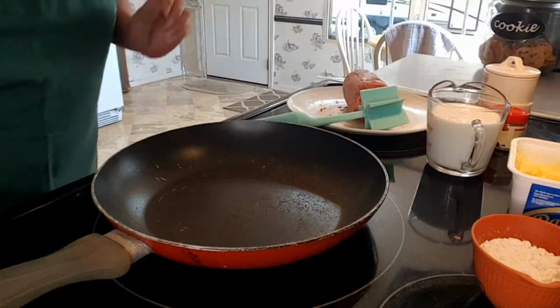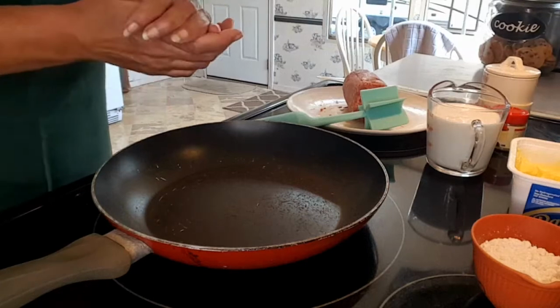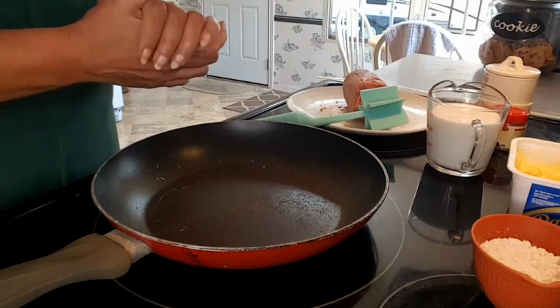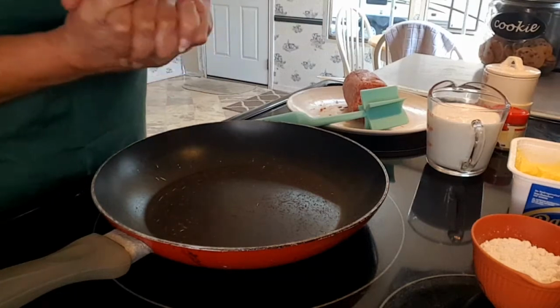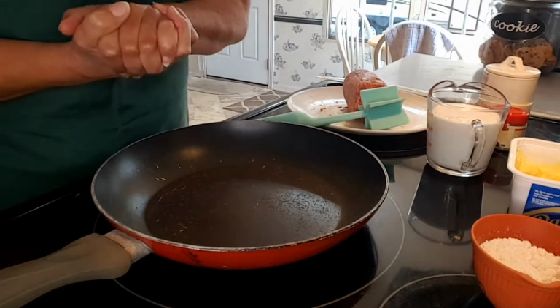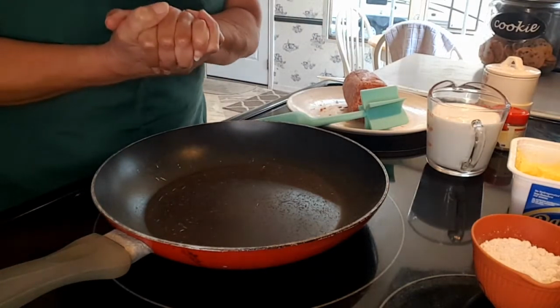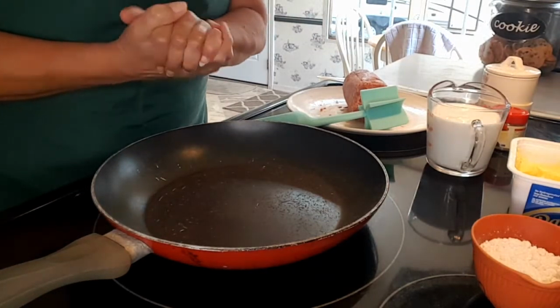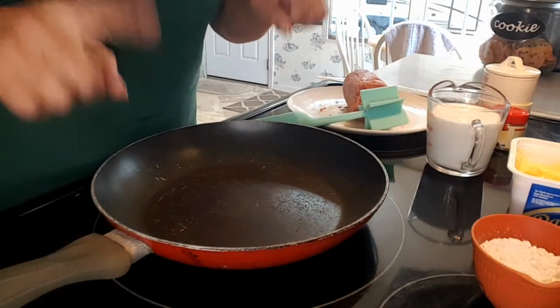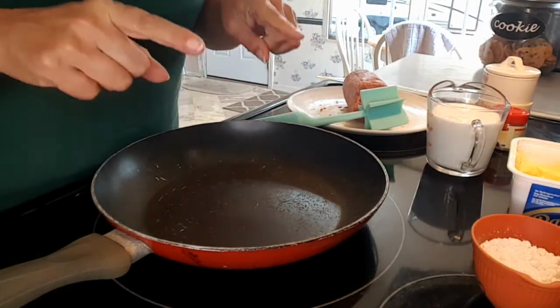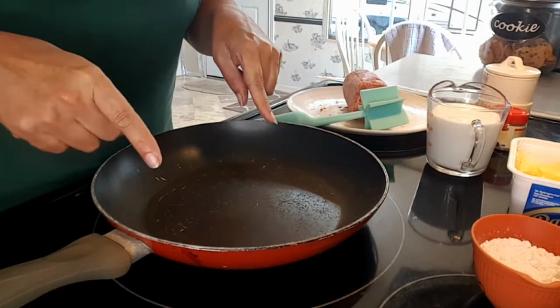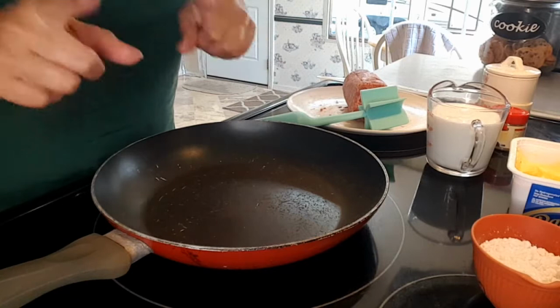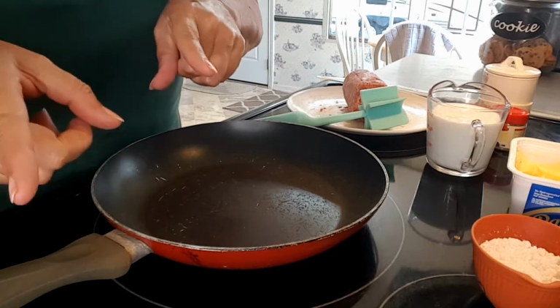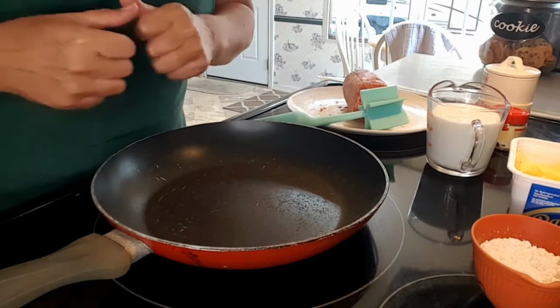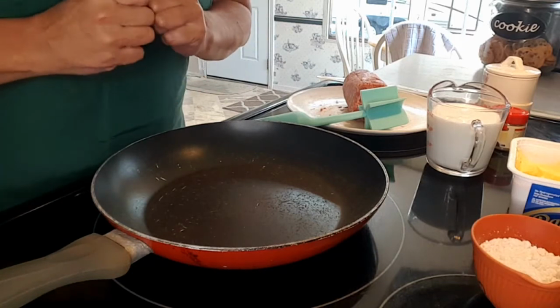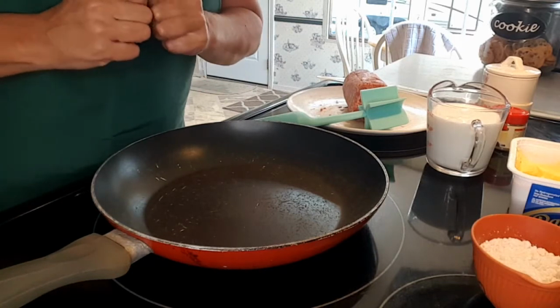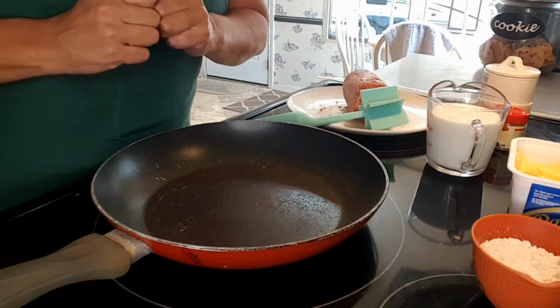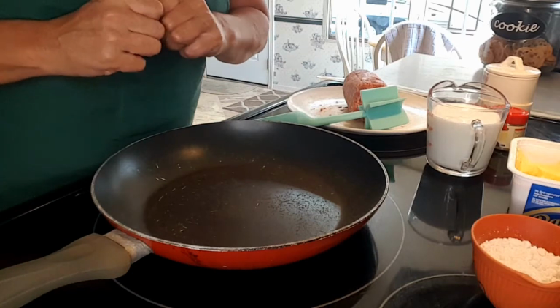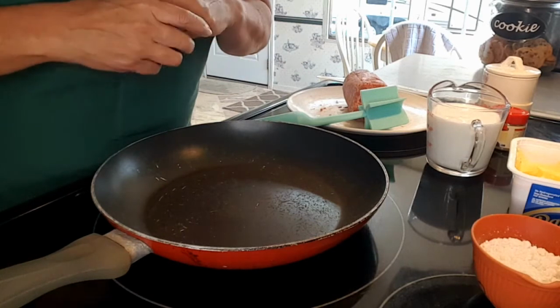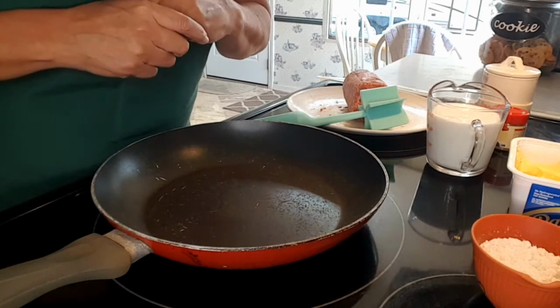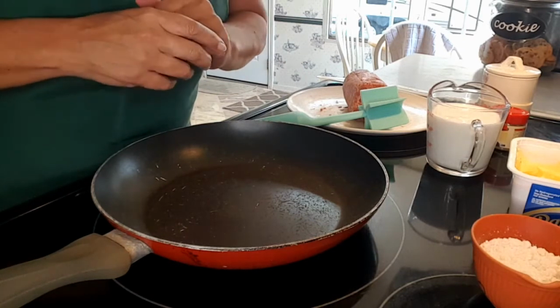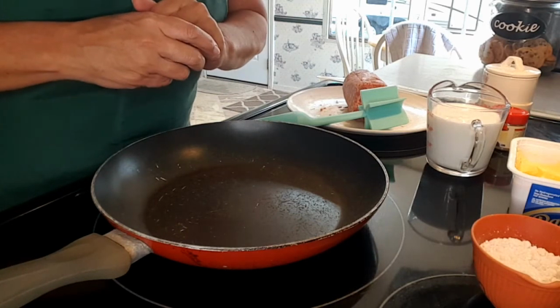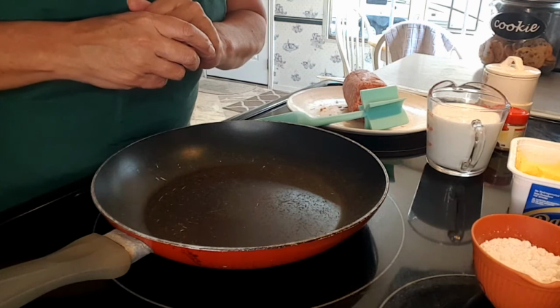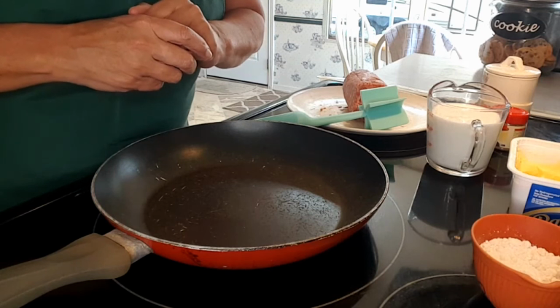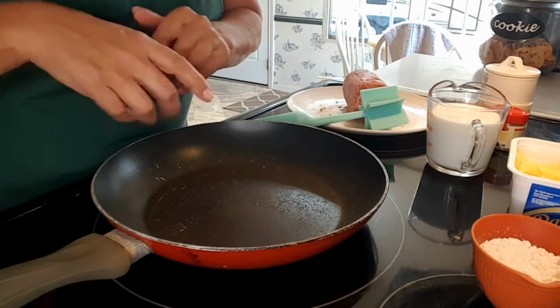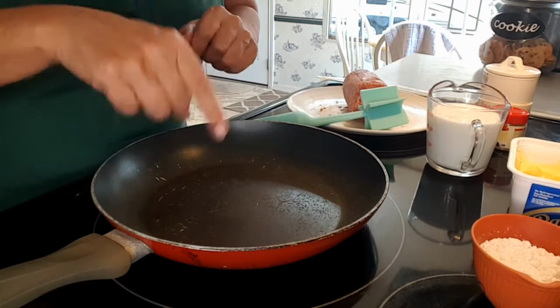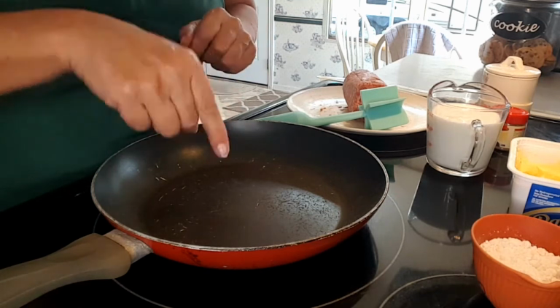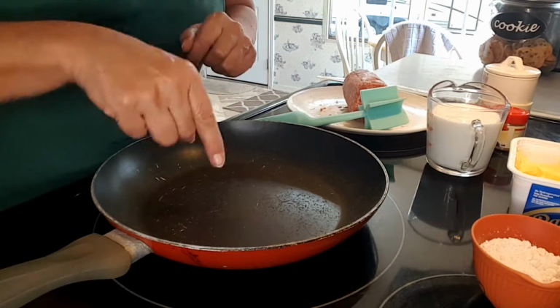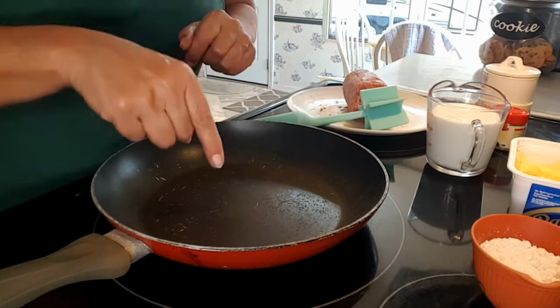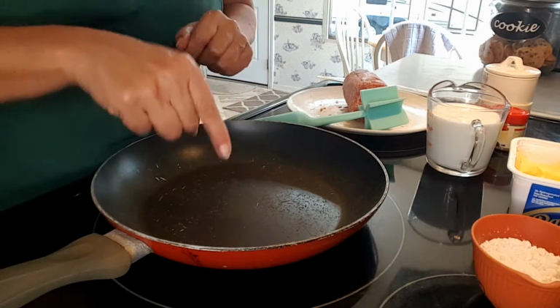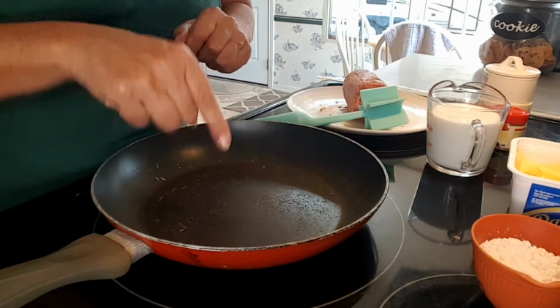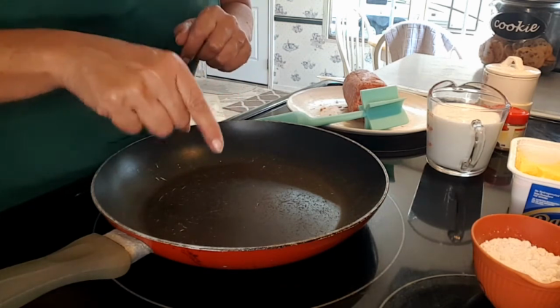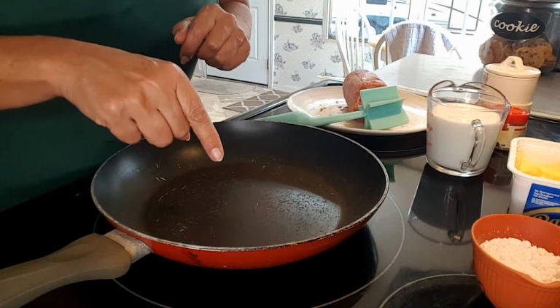Good morning from Cindy's Cracked Up Kitchen. I am doing this video for a friend of mine, Misty Butz. She's my co-worker and my friend. I love her. Misty, you're going to be making gravy in no time.